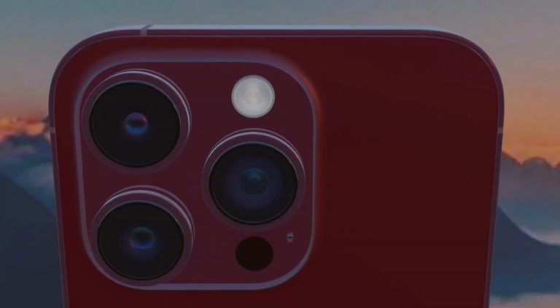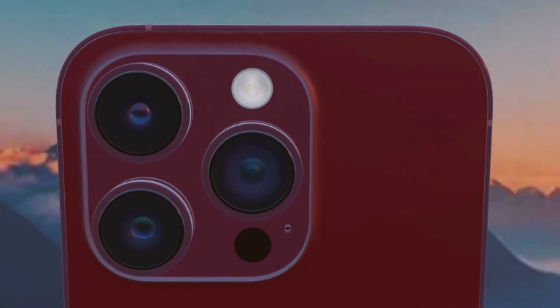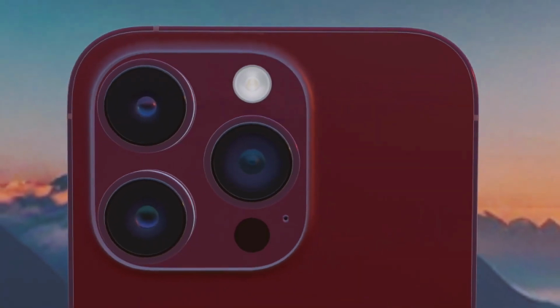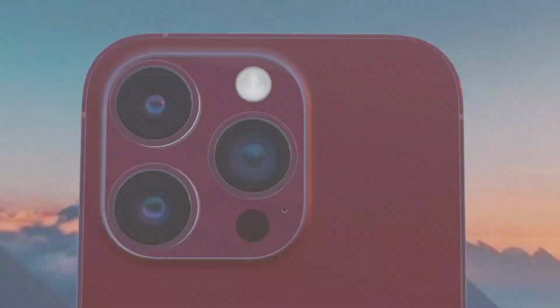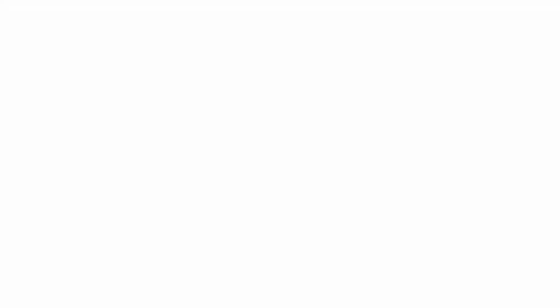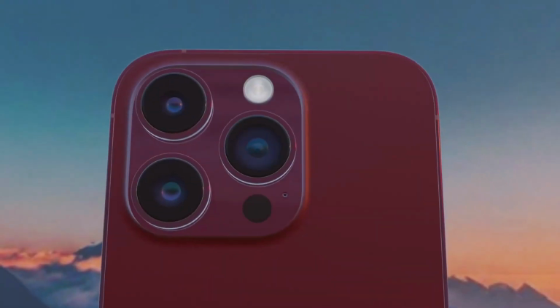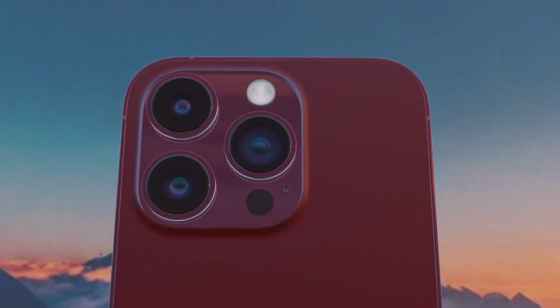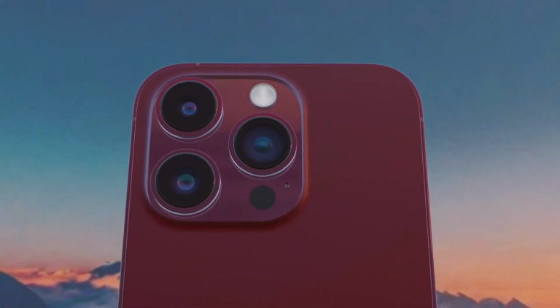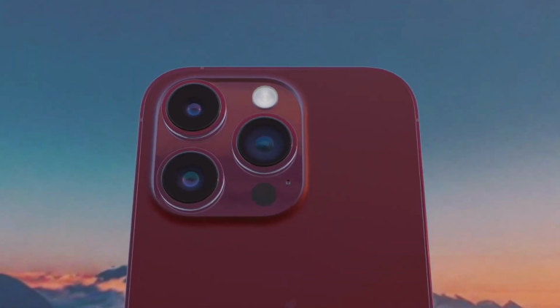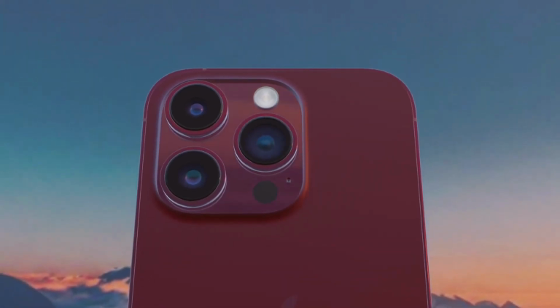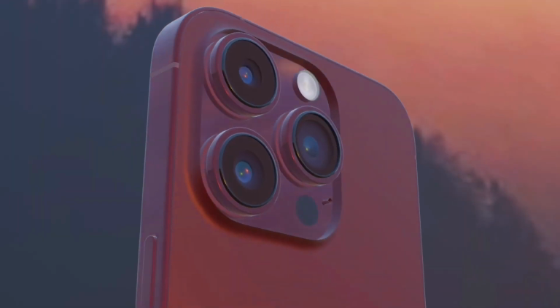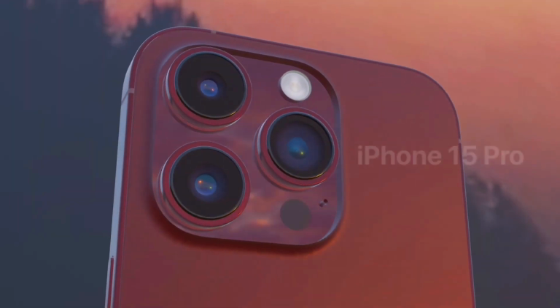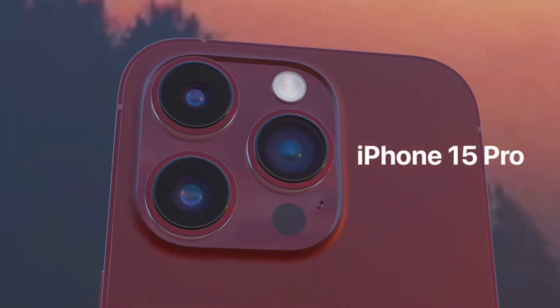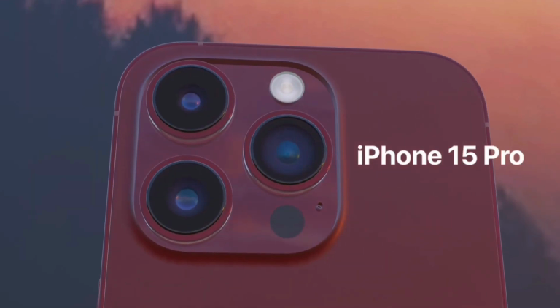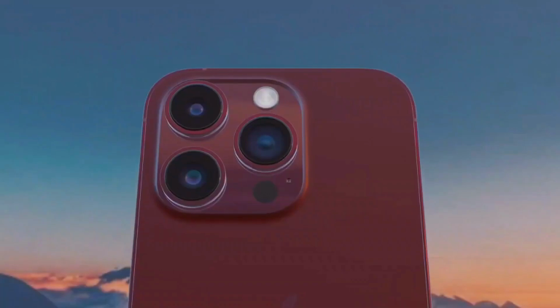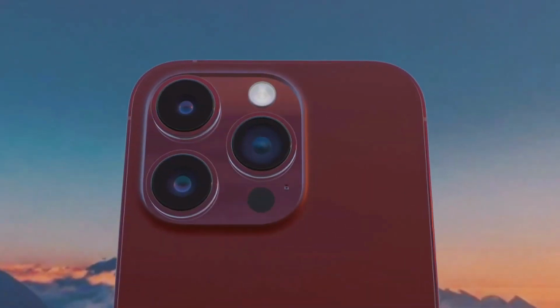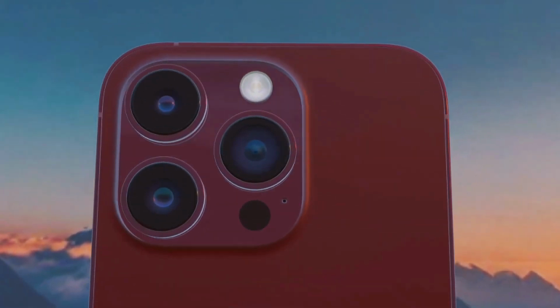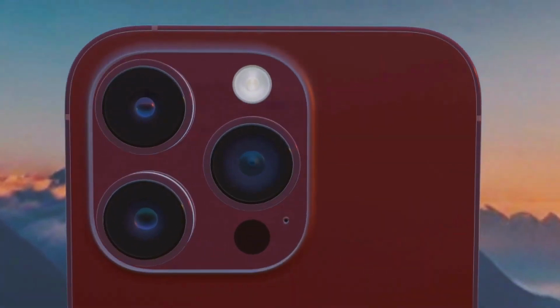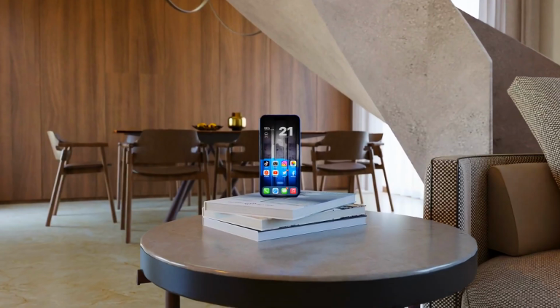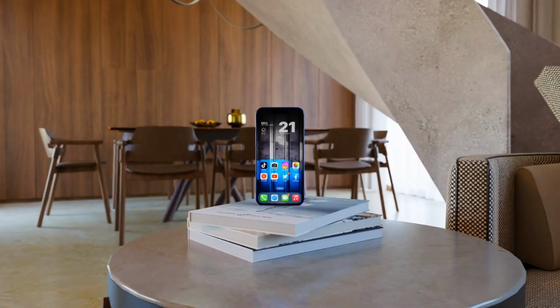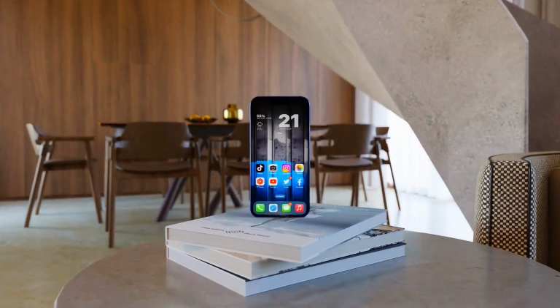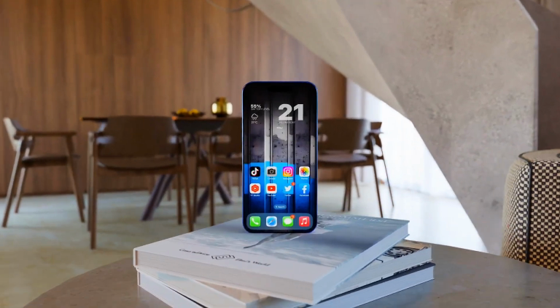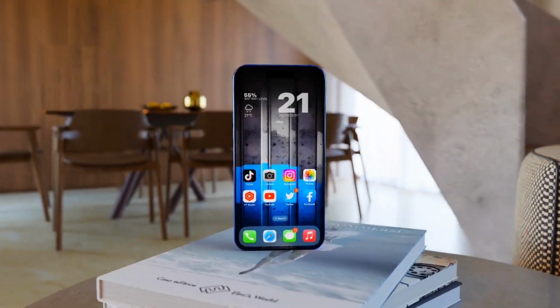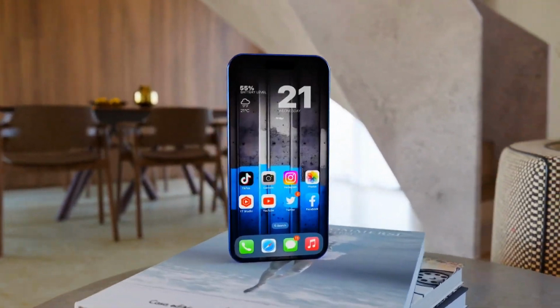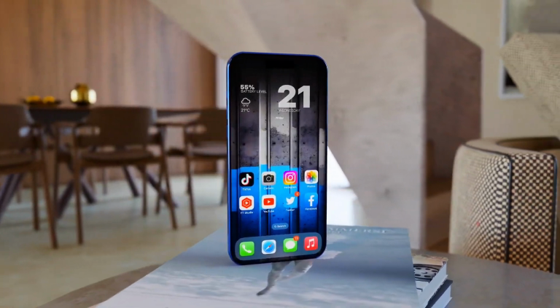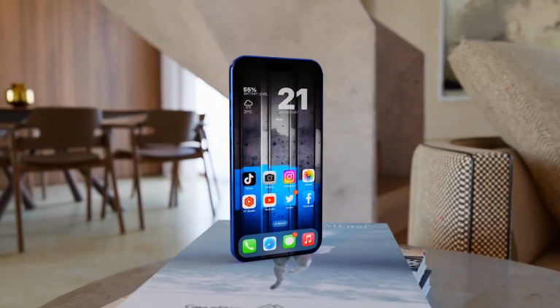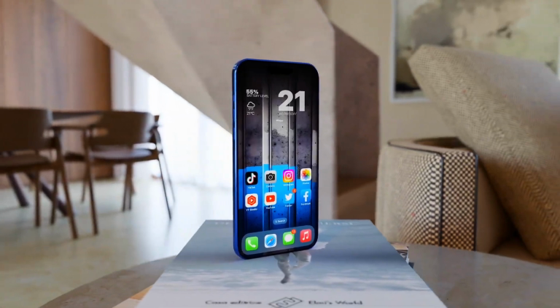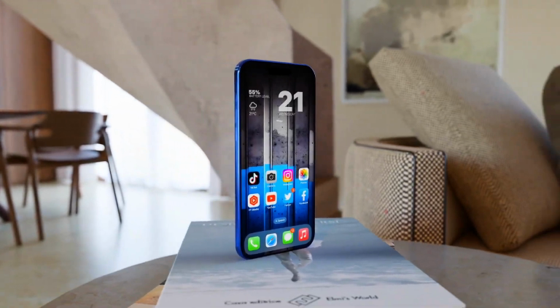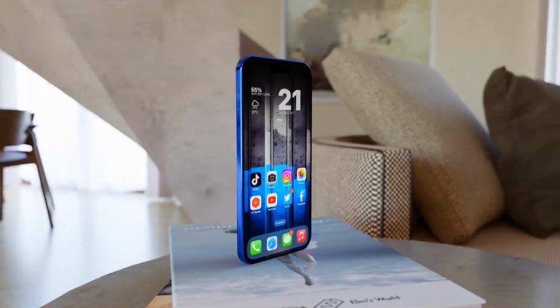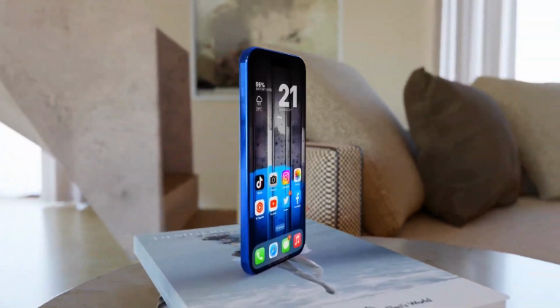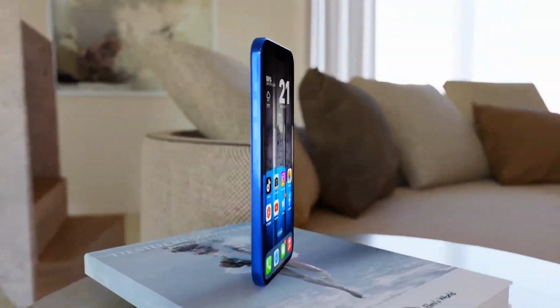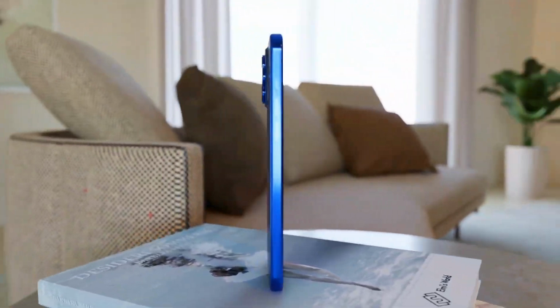The iPhone 15 Pro Max will feature a periscope telephoto lens, according to Kuo. This could result in the device having up to 5-6x optical zoom, compared to 3x on iPhone 14 Pro models.